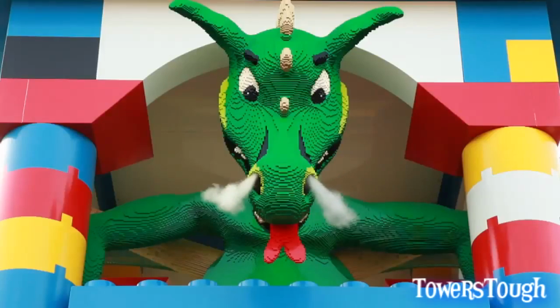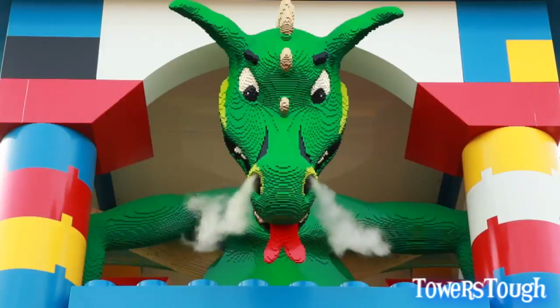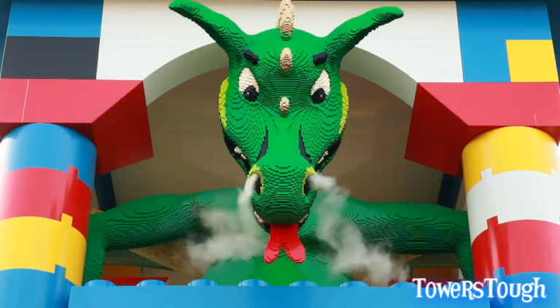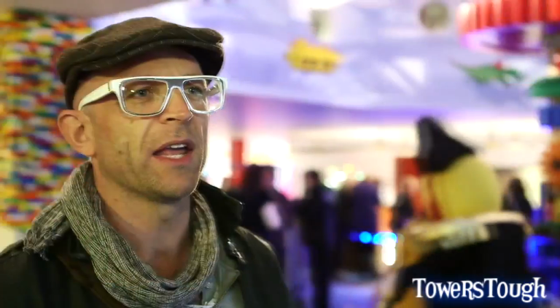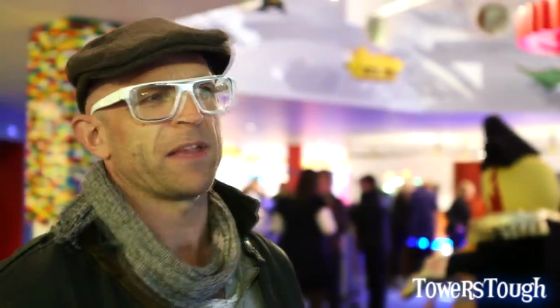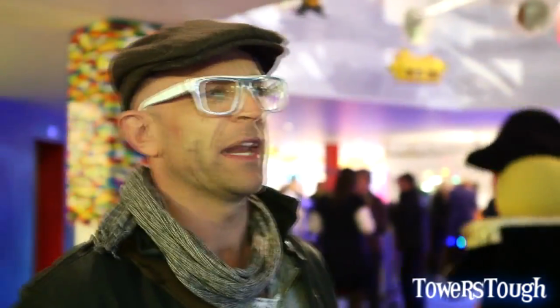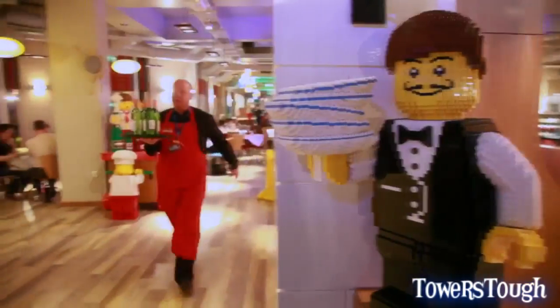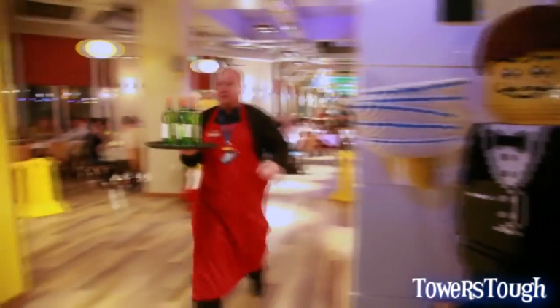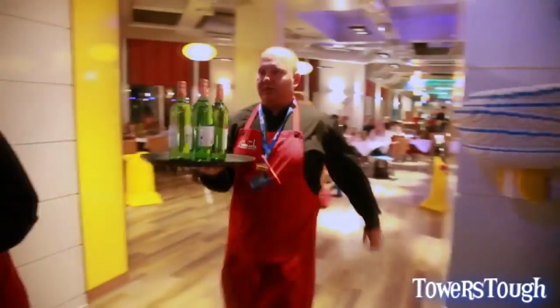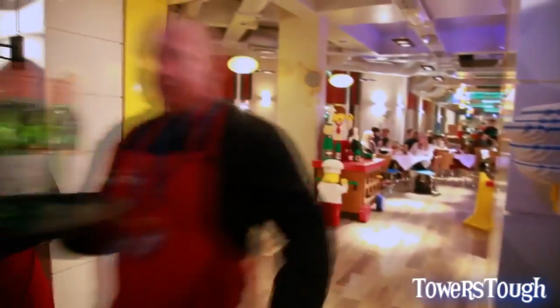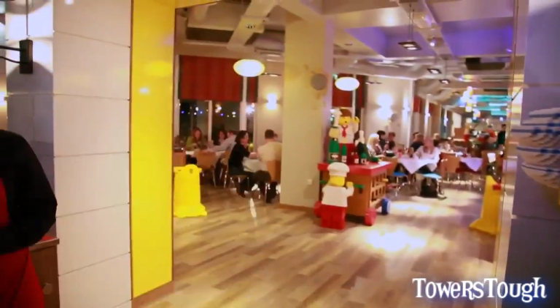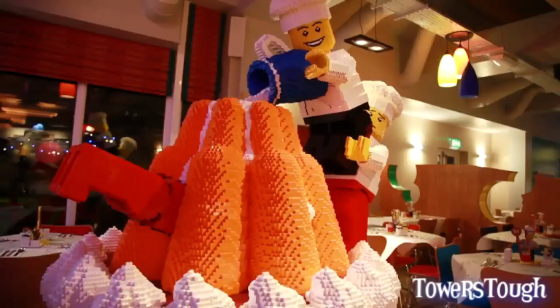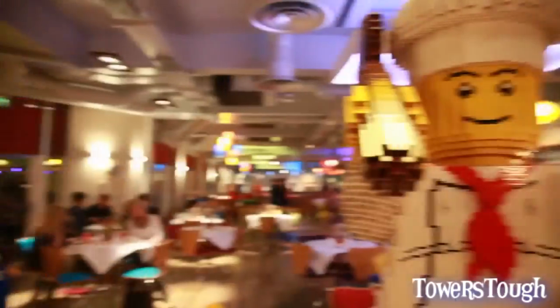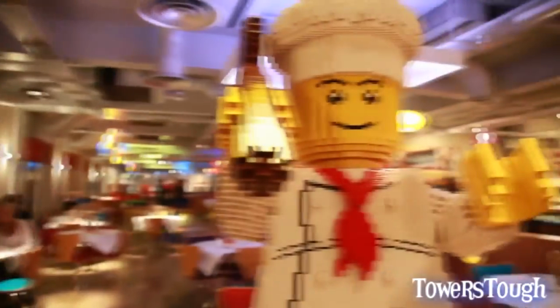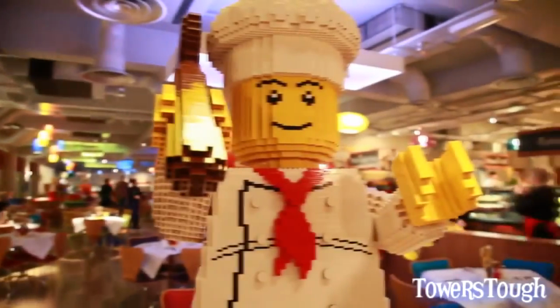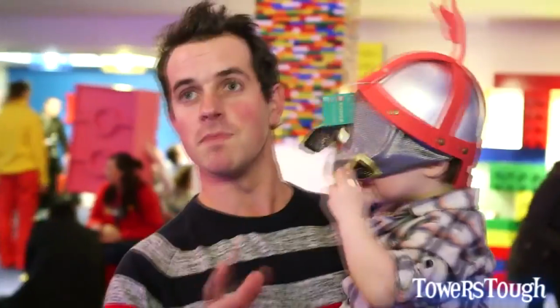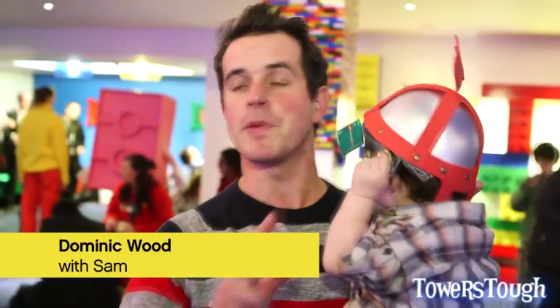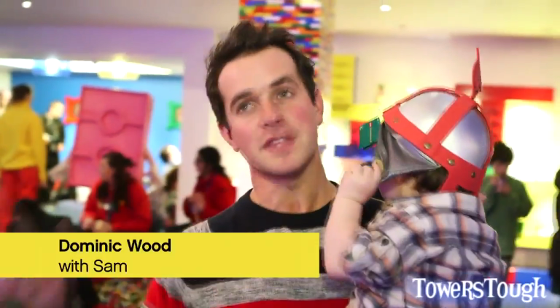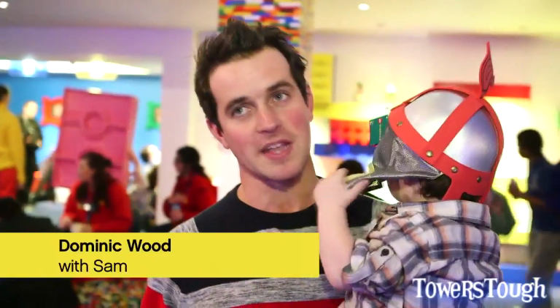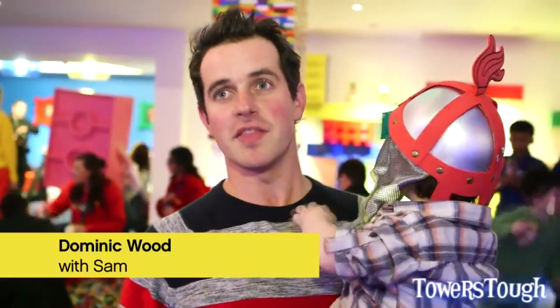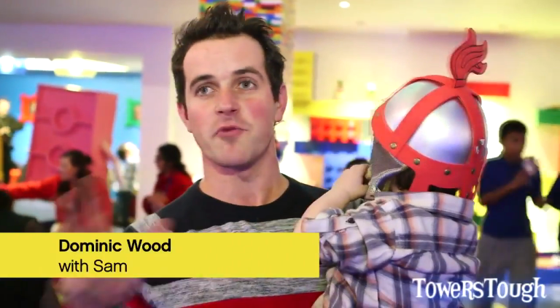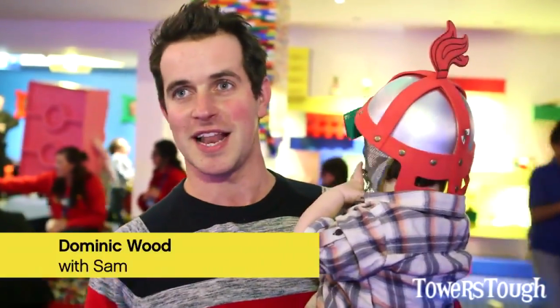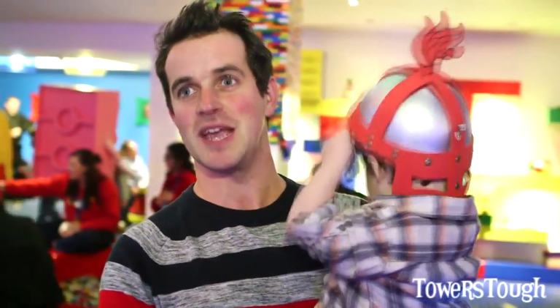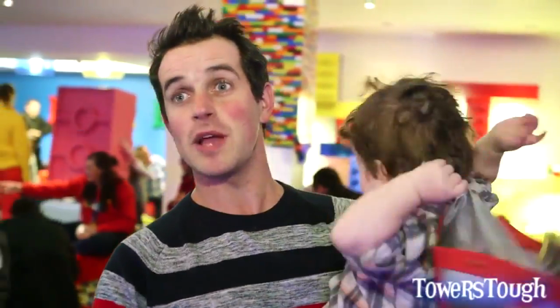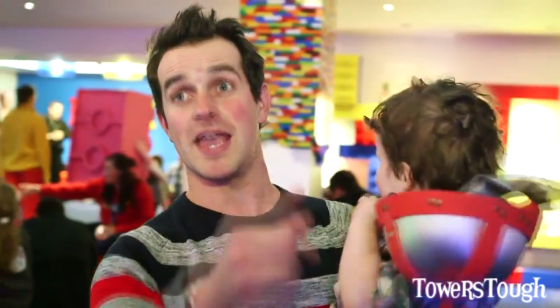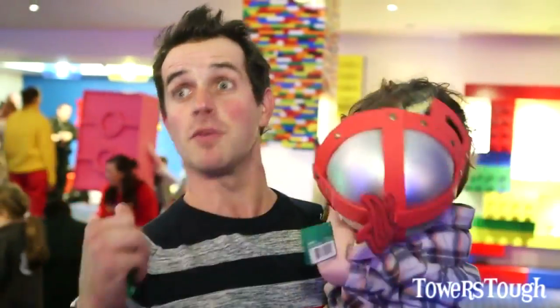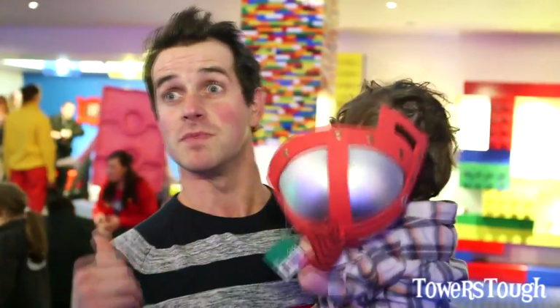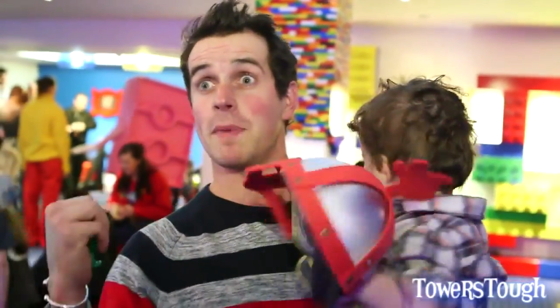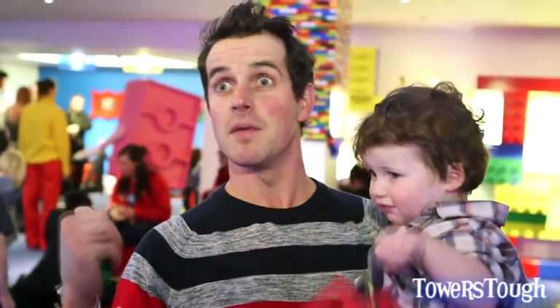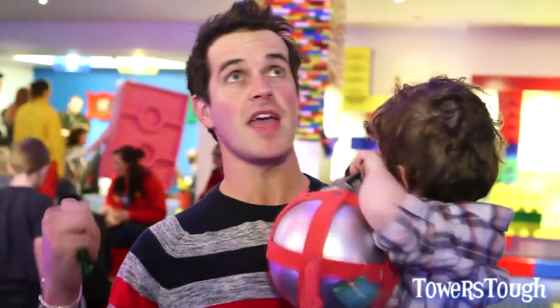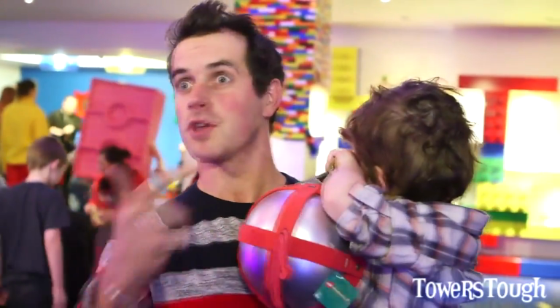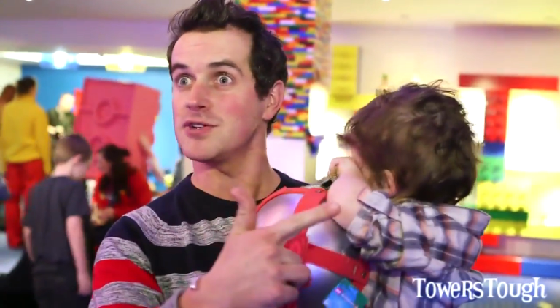I wasn't imagining it. It's absolutely brilliant. The rooms are beautifully decorated, they're like a little Legoland themselves. We had trouble getting them out of the bedroom to come here, but now they're here they don't want to go back to the bedrooms.